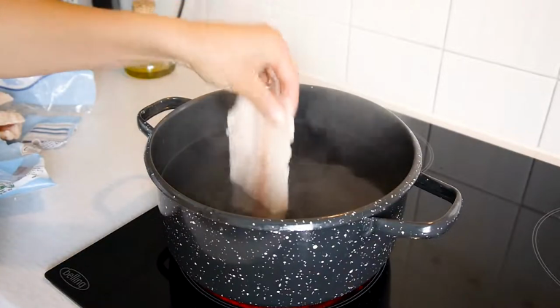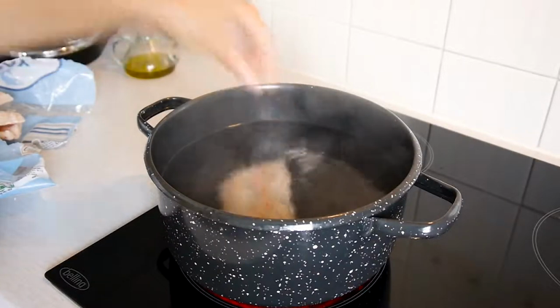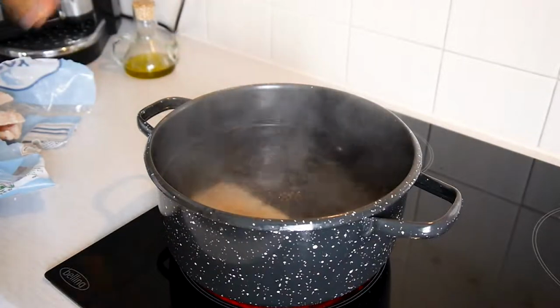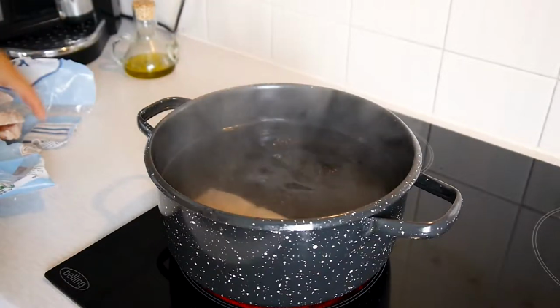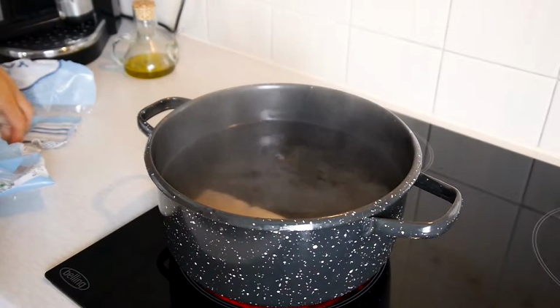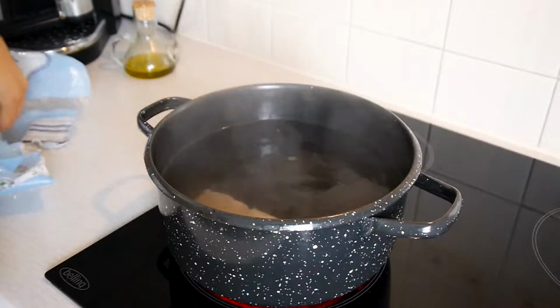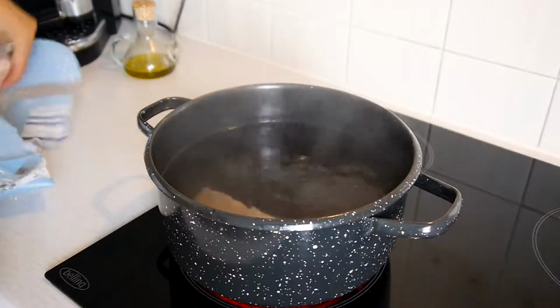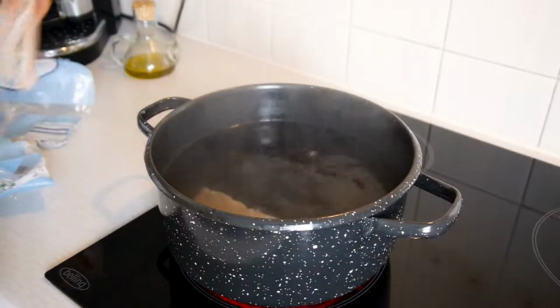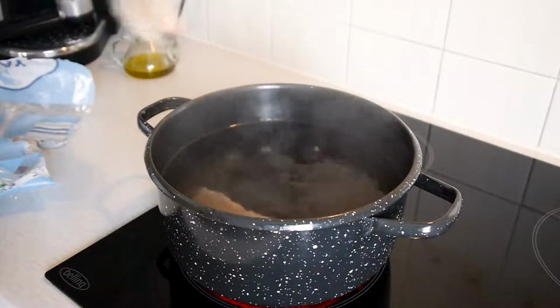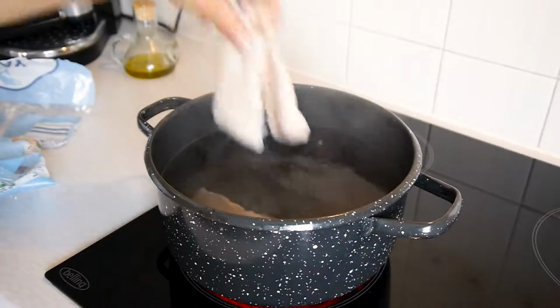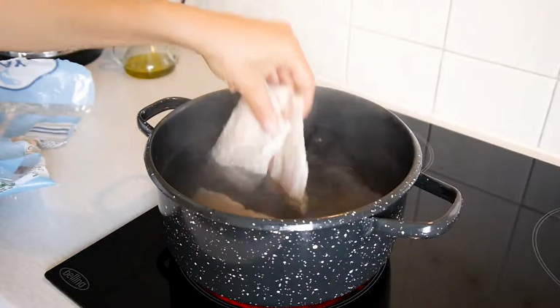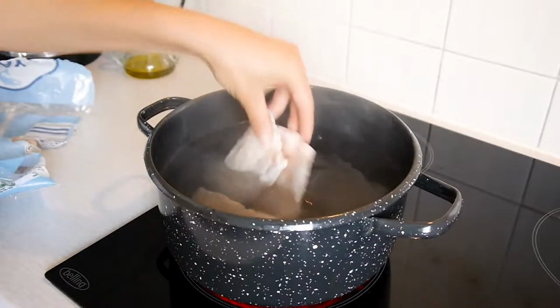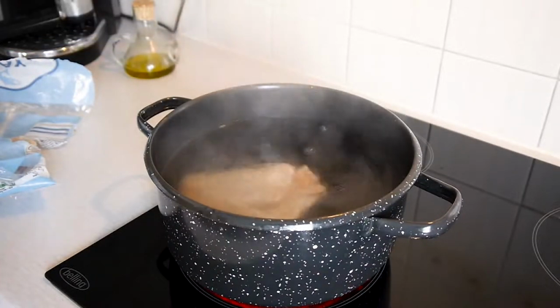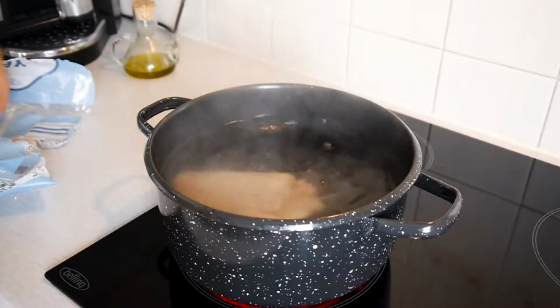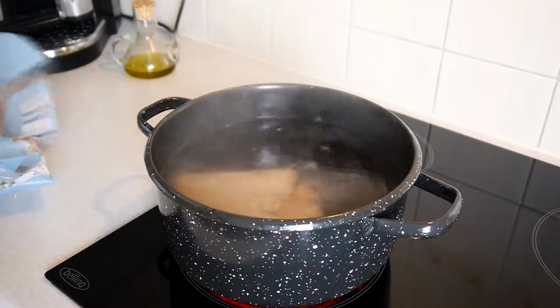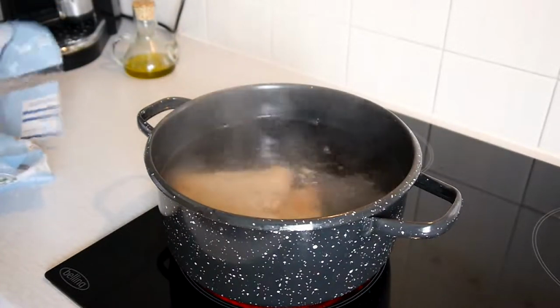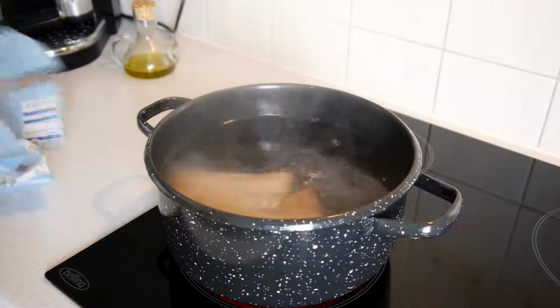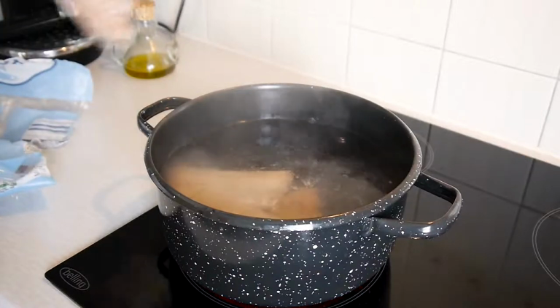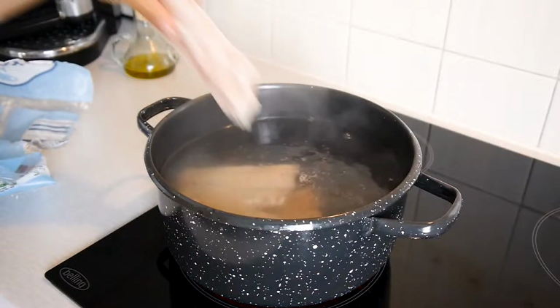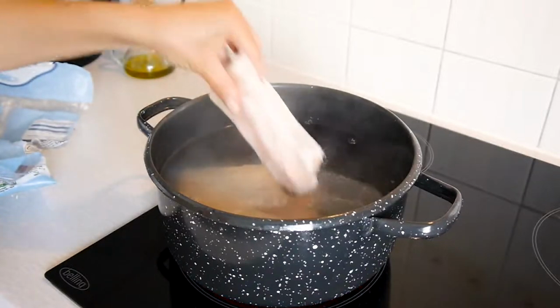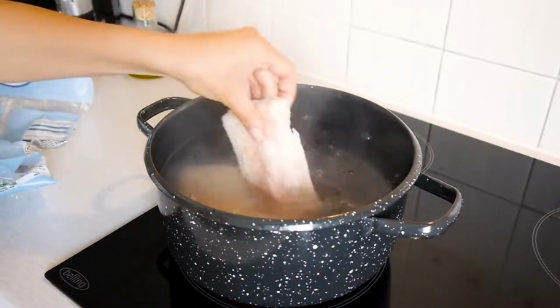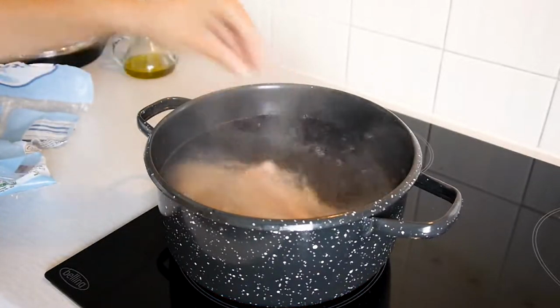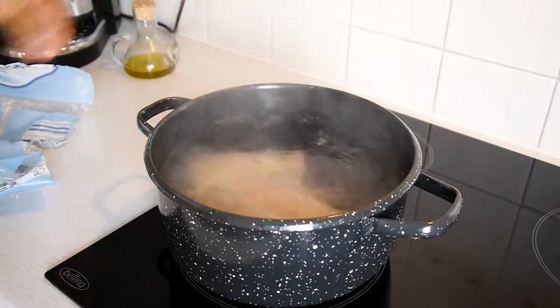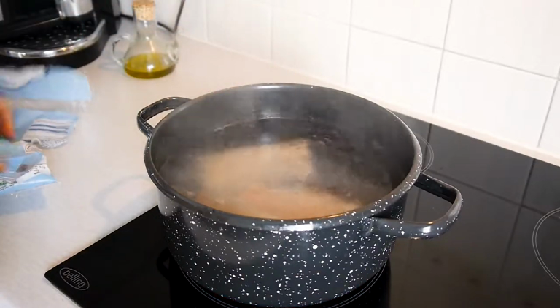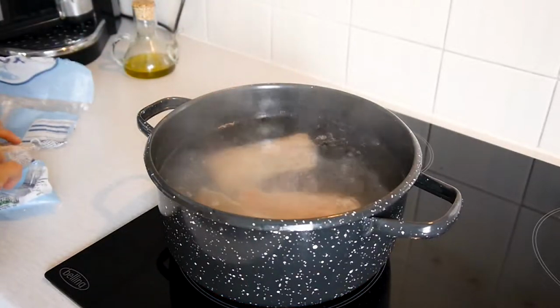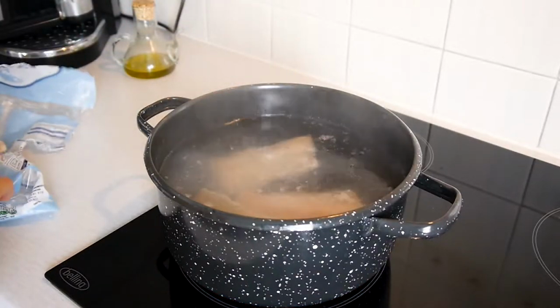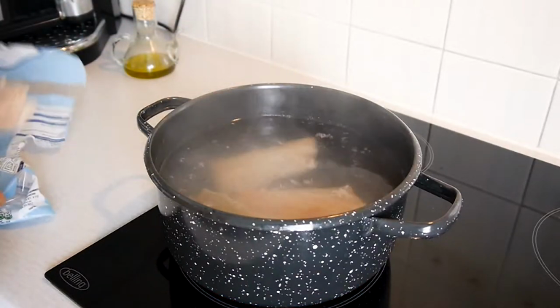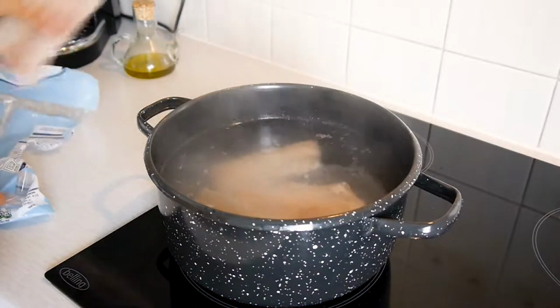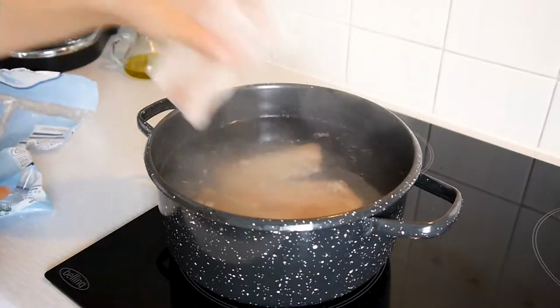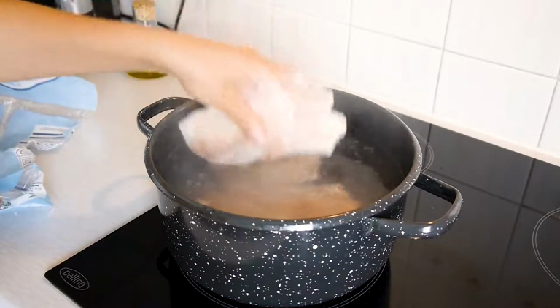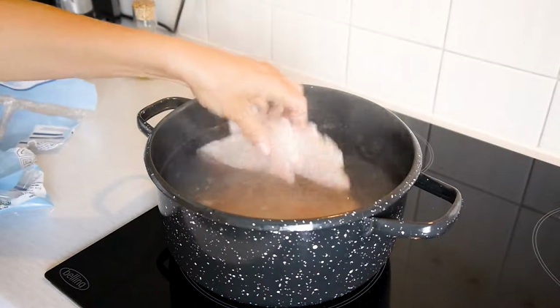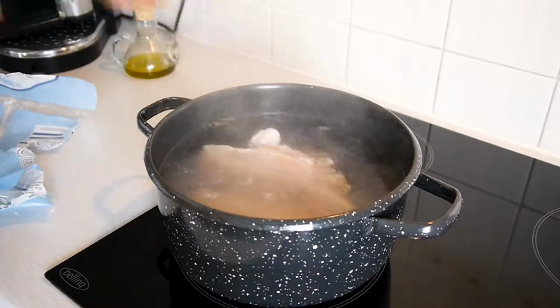To a pot of boiling water seasoned with salt, we add the fish and cook for five minutes, then remove and leave to drain in a colander.